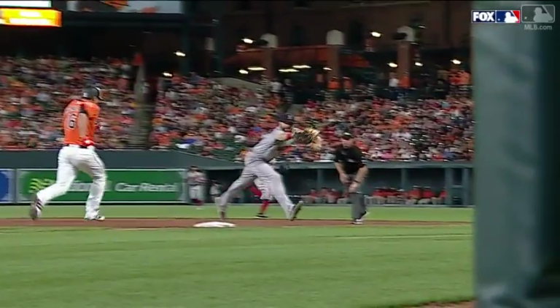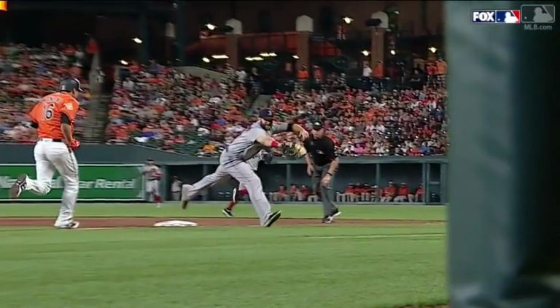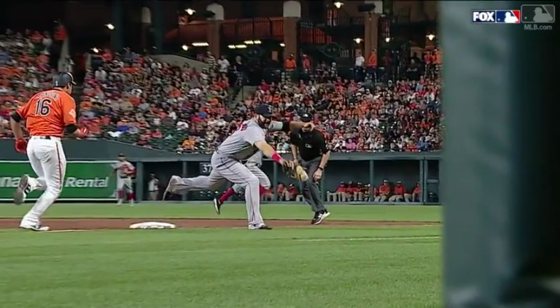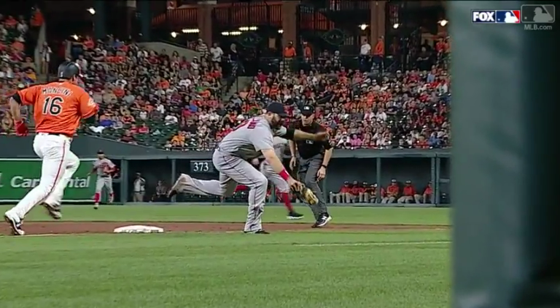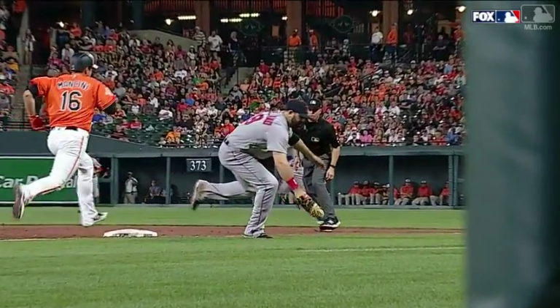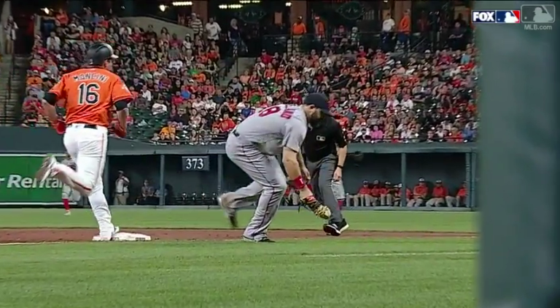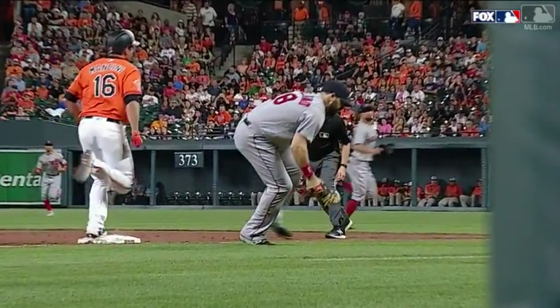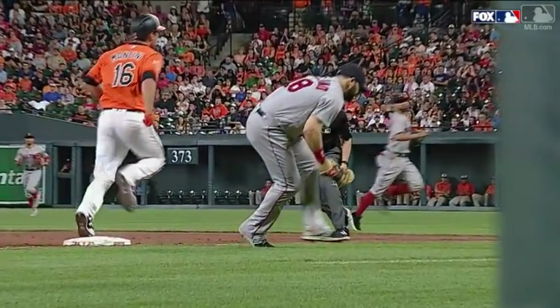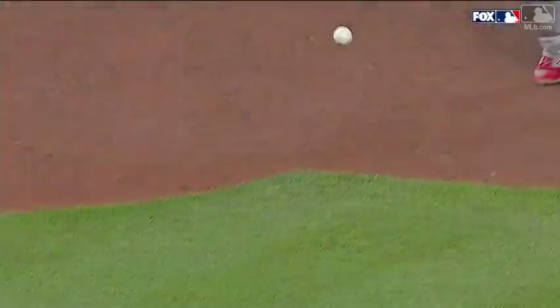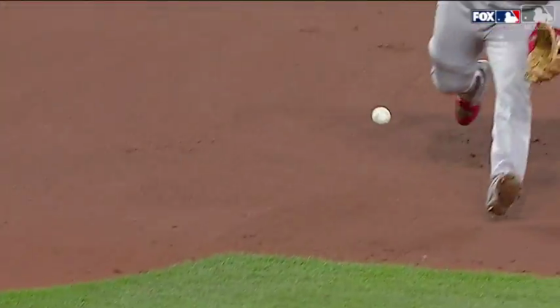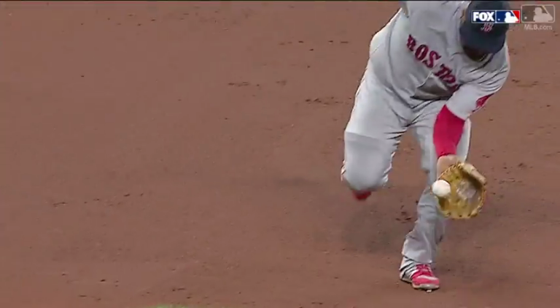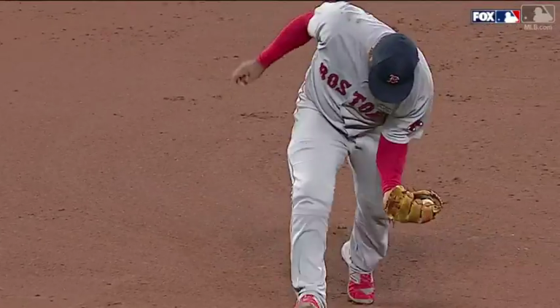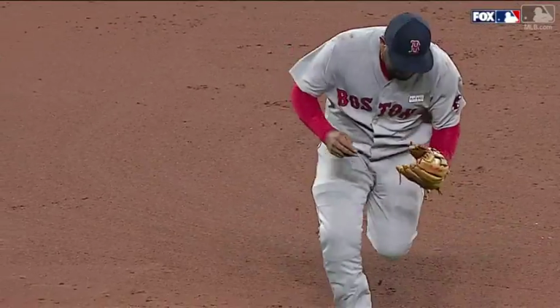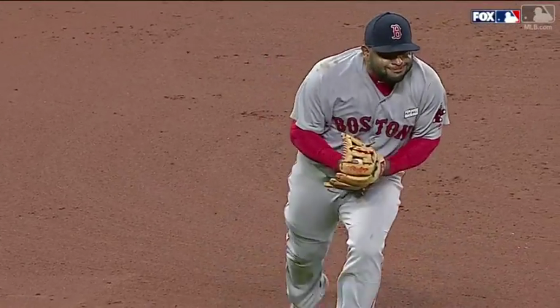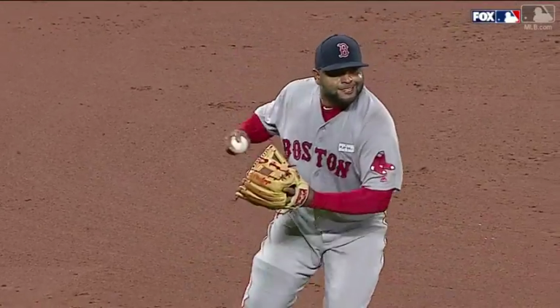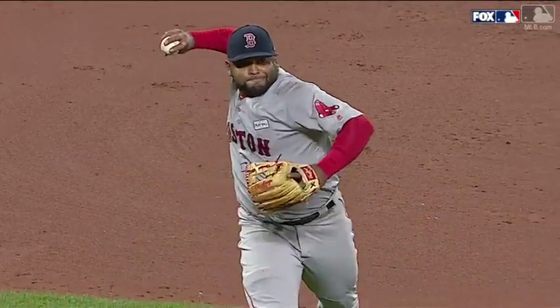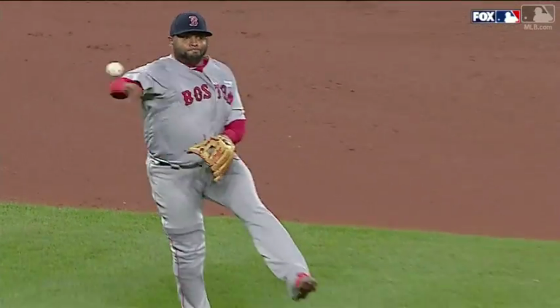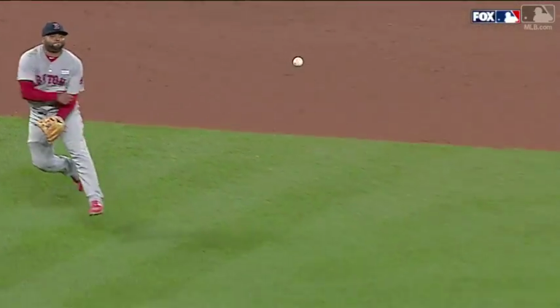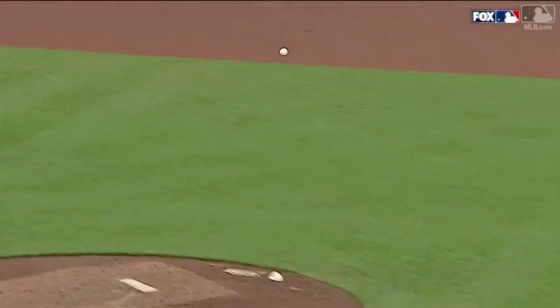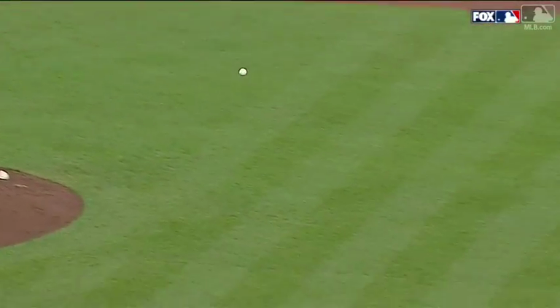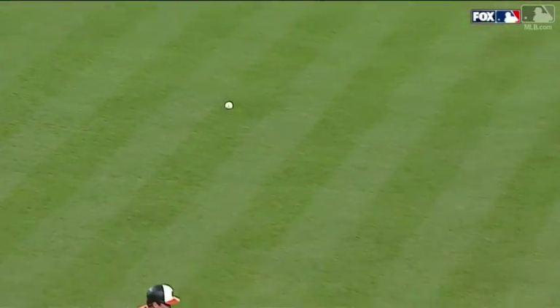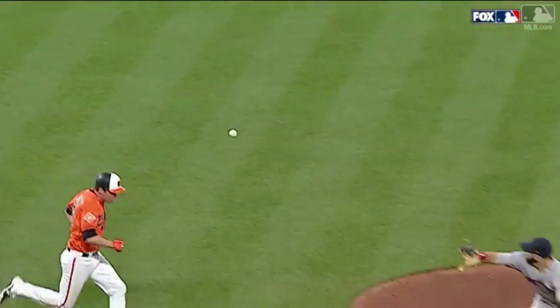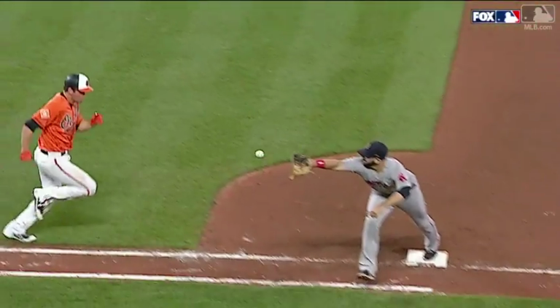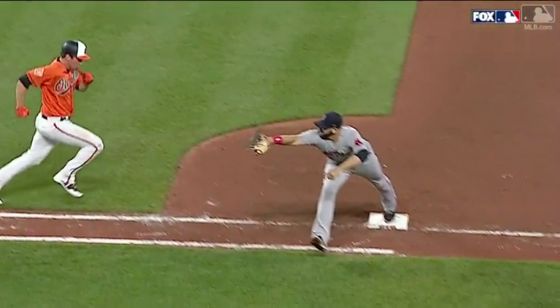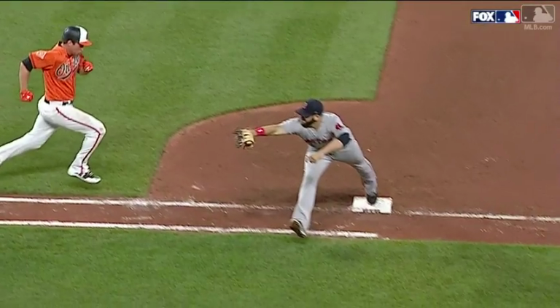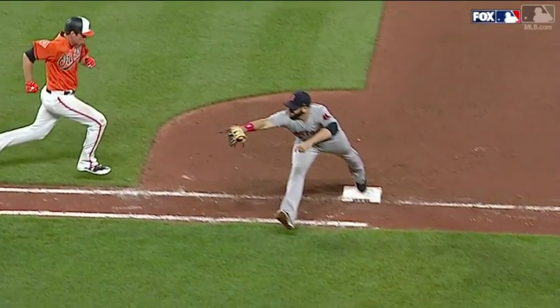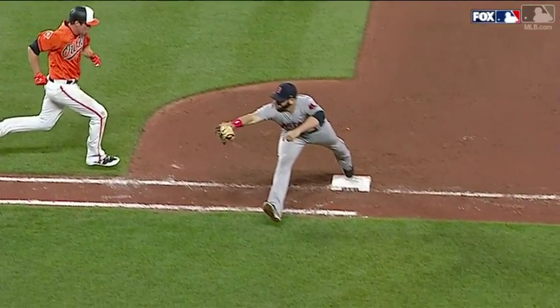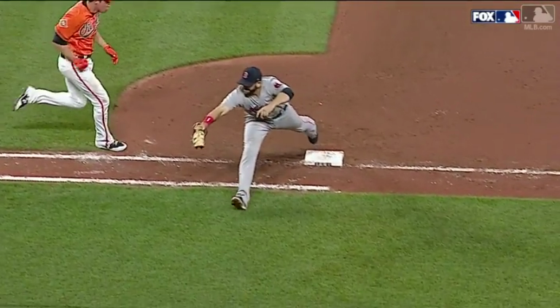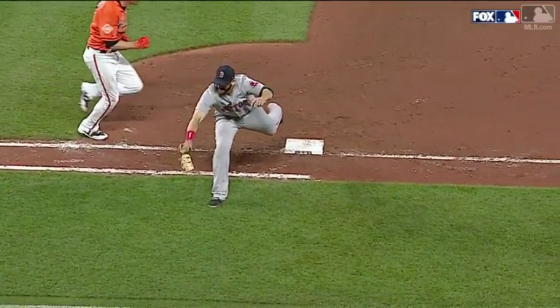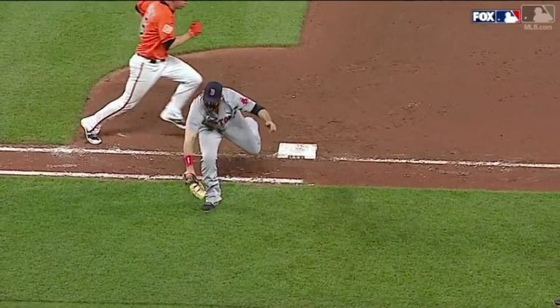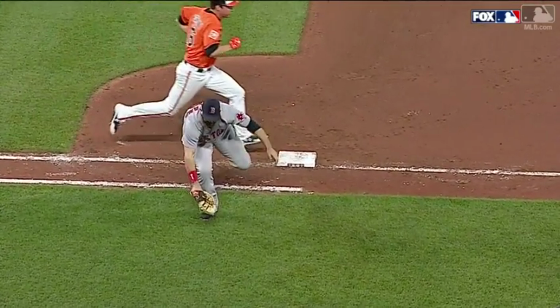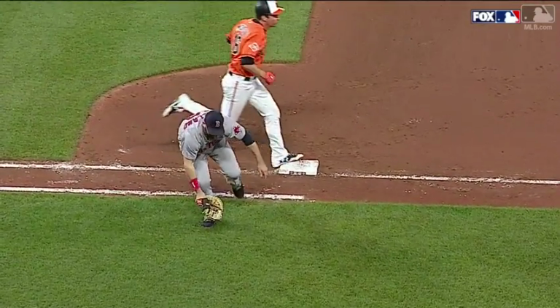I'm going to take a look at it, just to make sure. John Farrell thinks maybe he kept his foot on the bag, and it's worth a look.